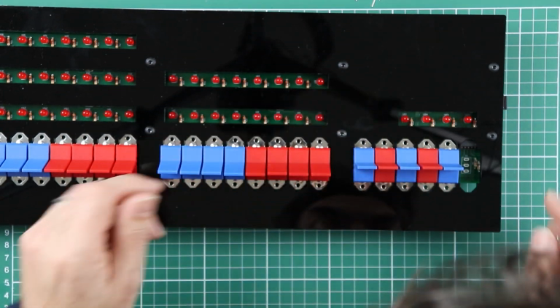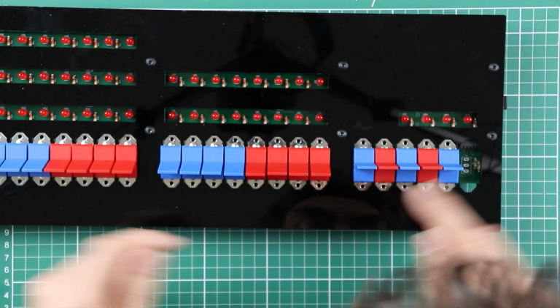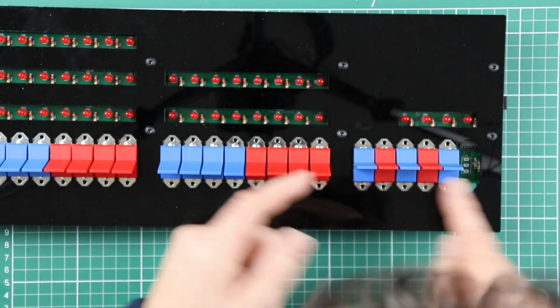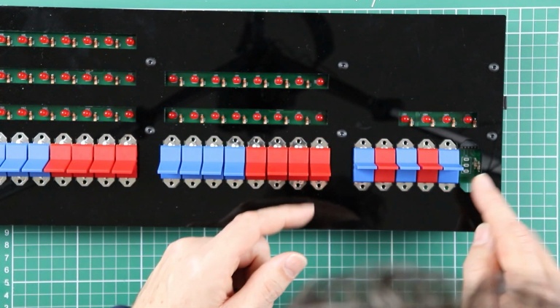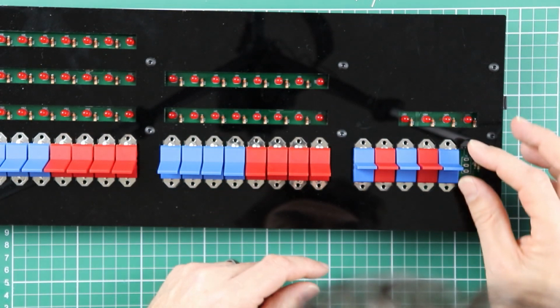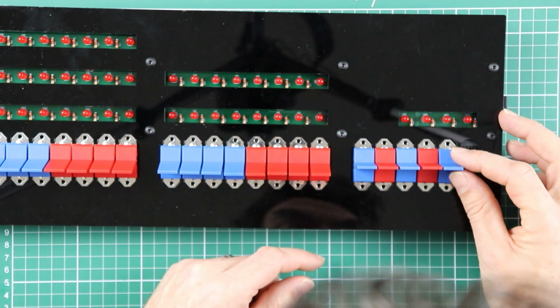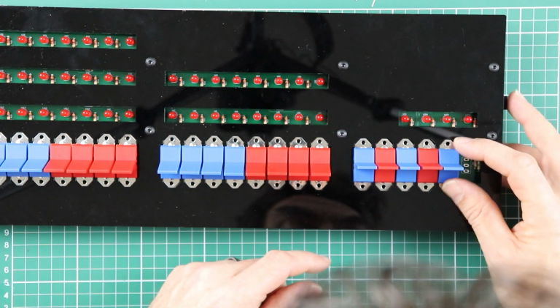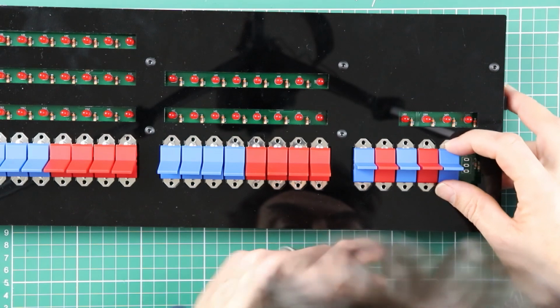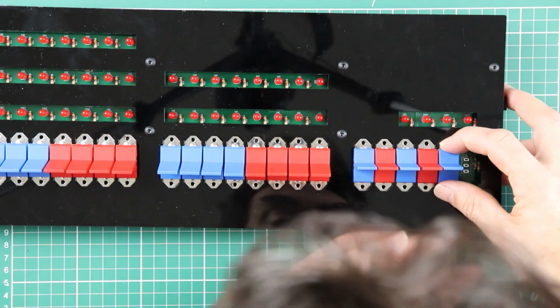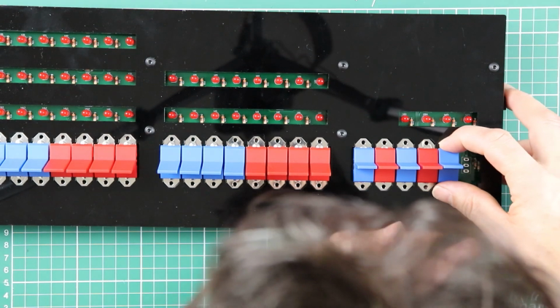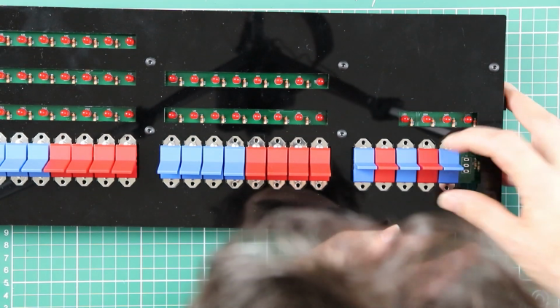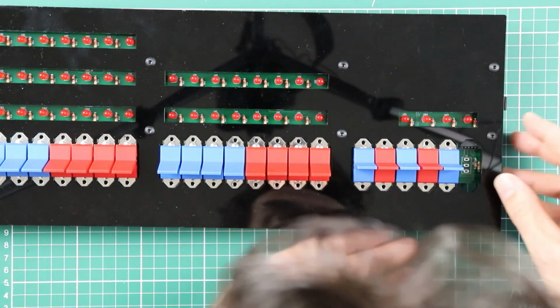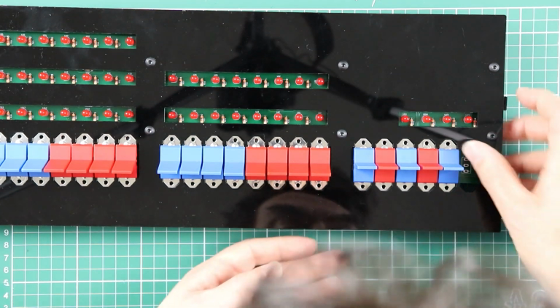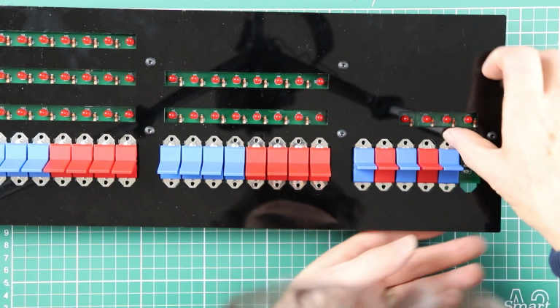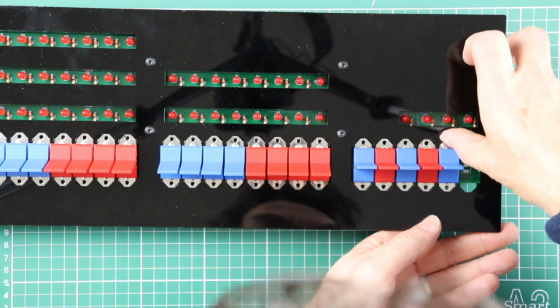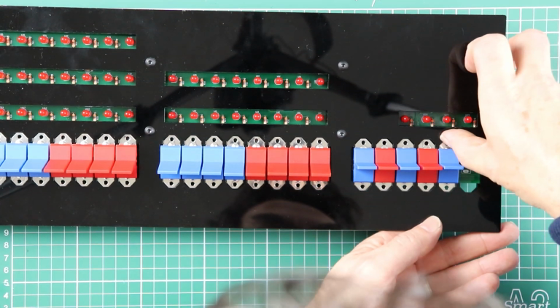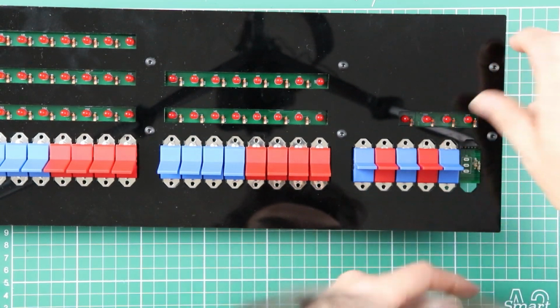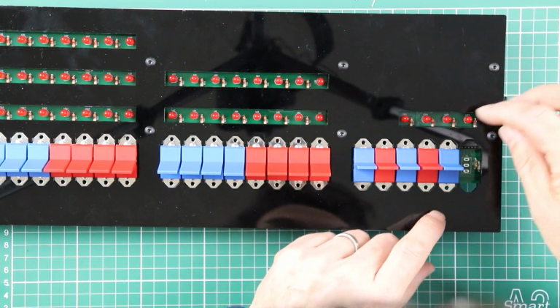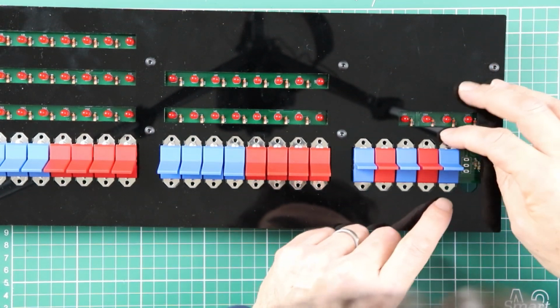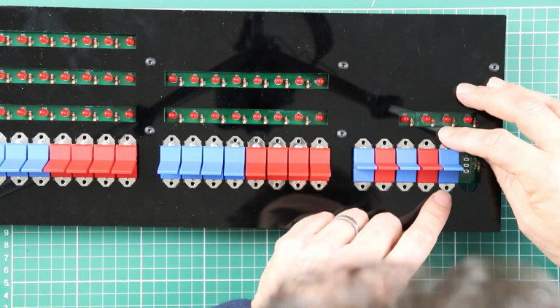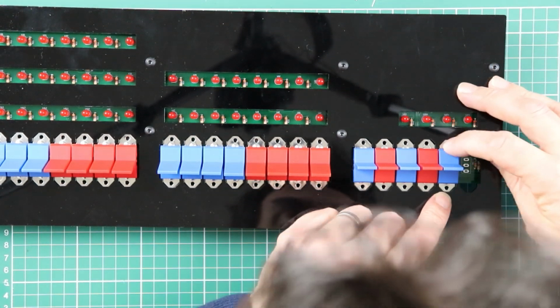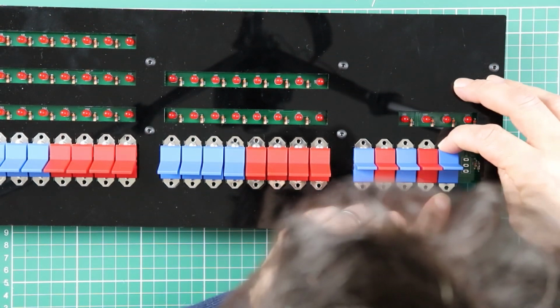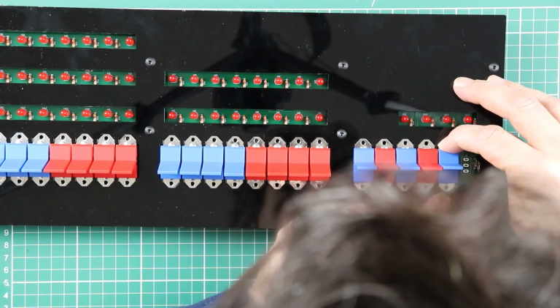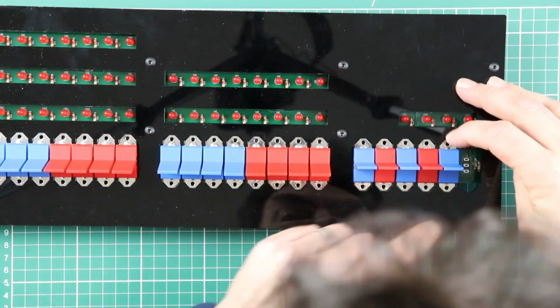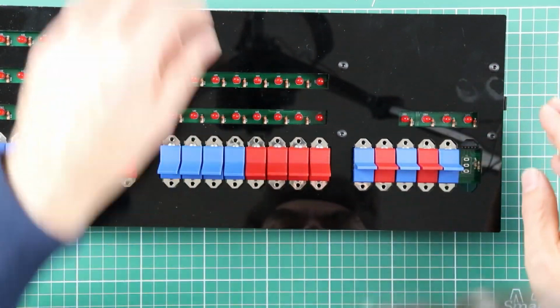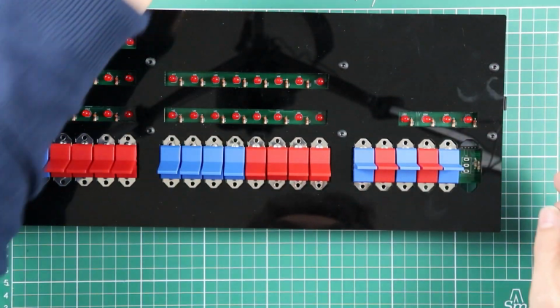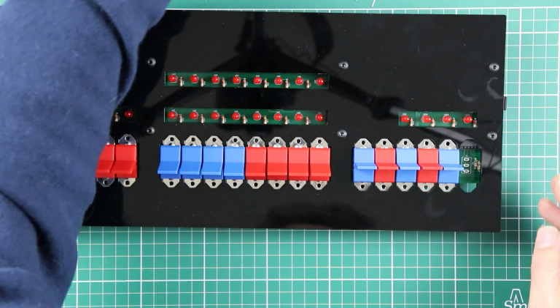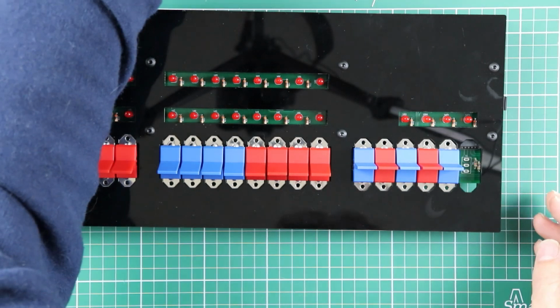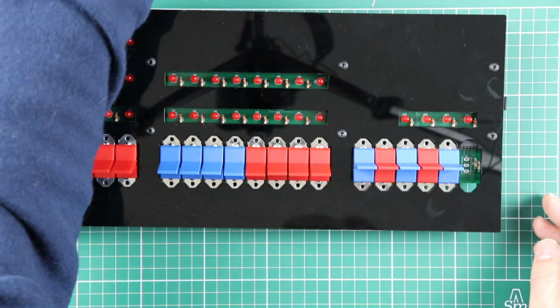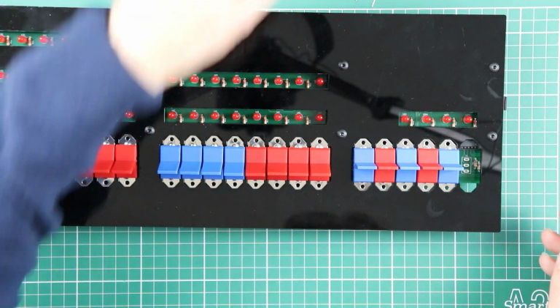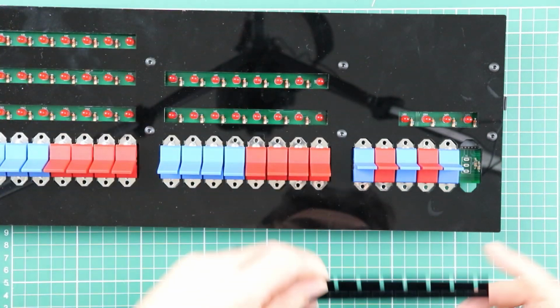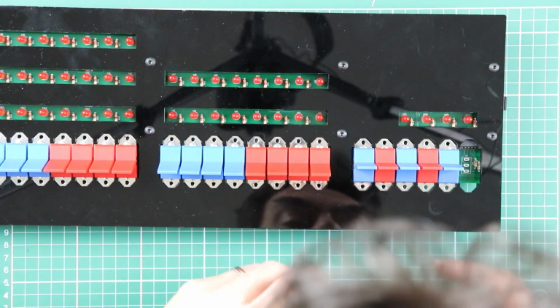You can make the switches look aligned, but they will always find little rest positions where they seem not to be.